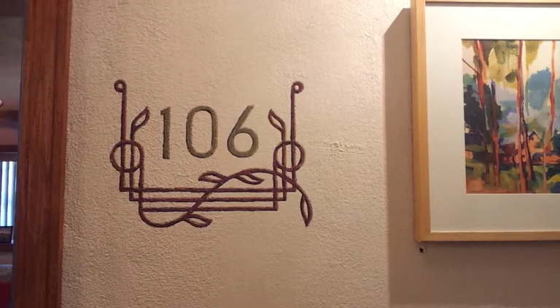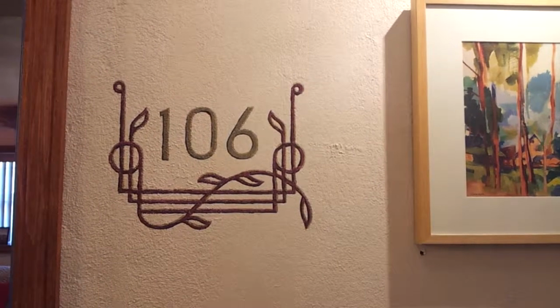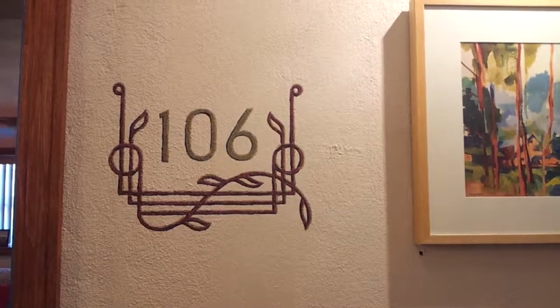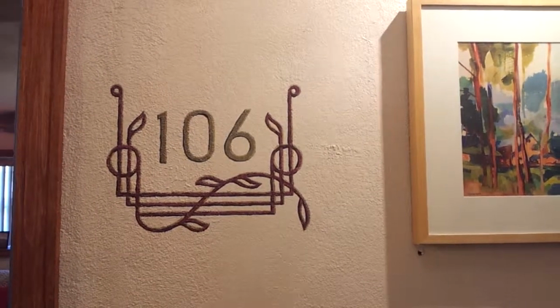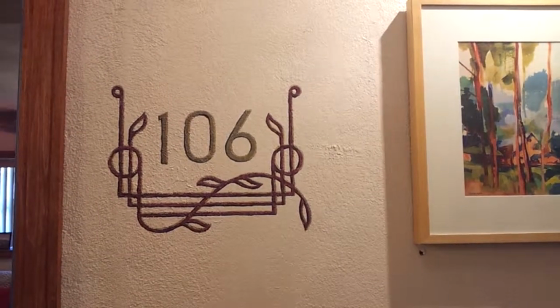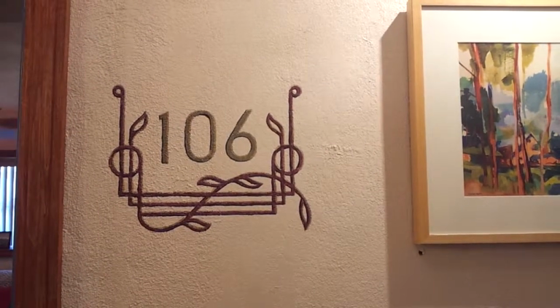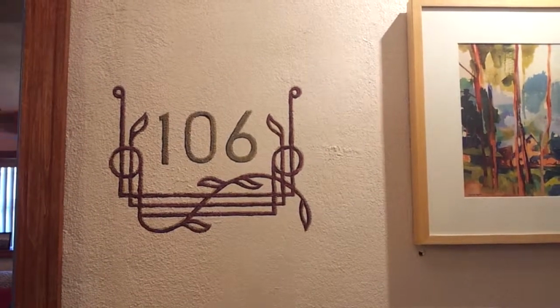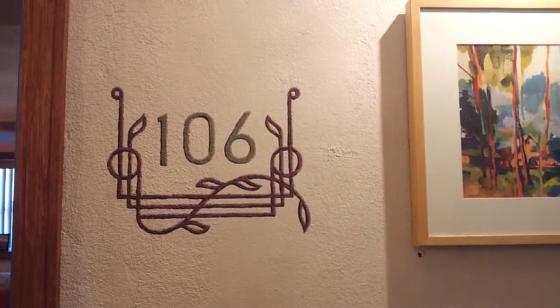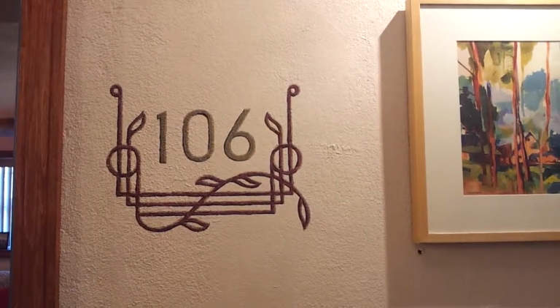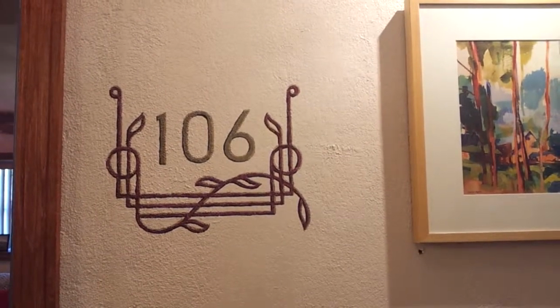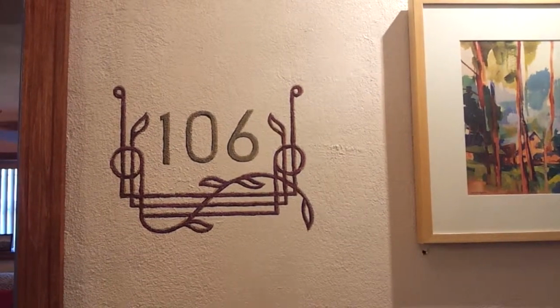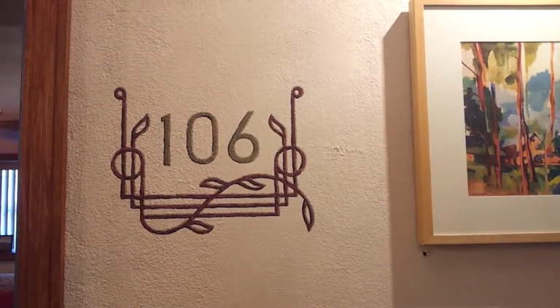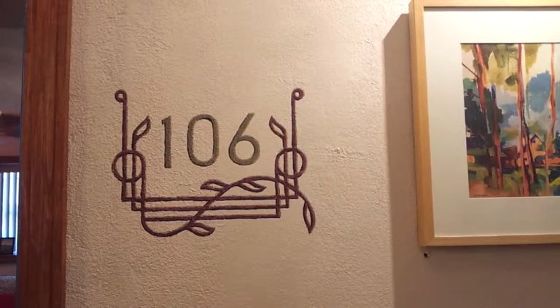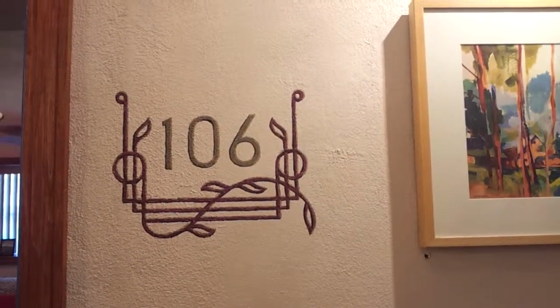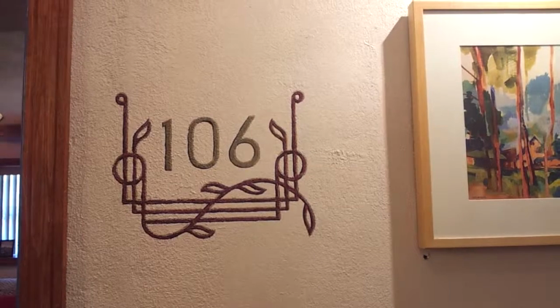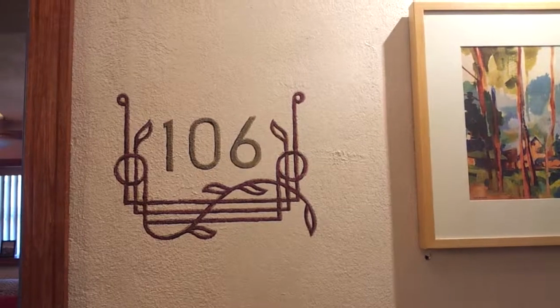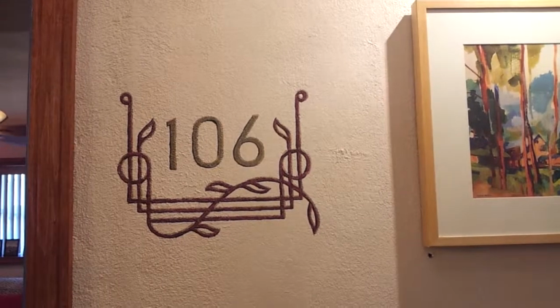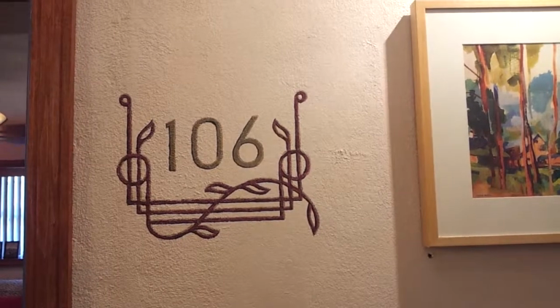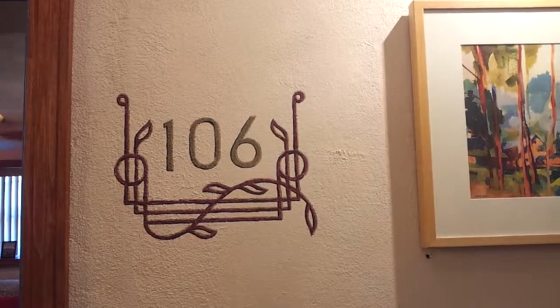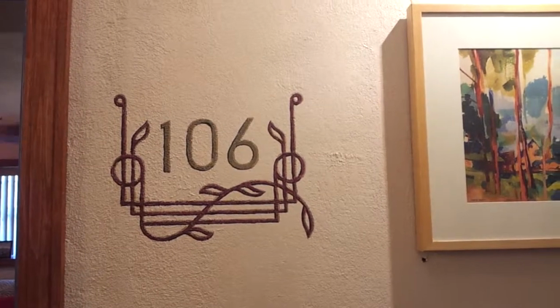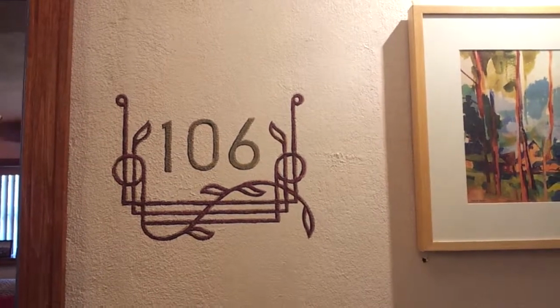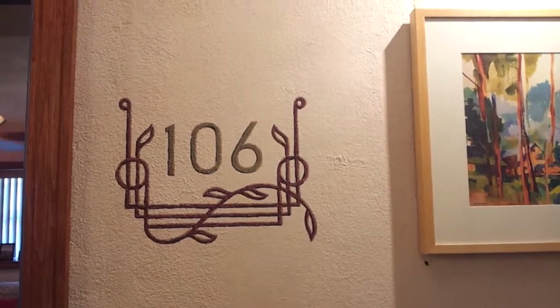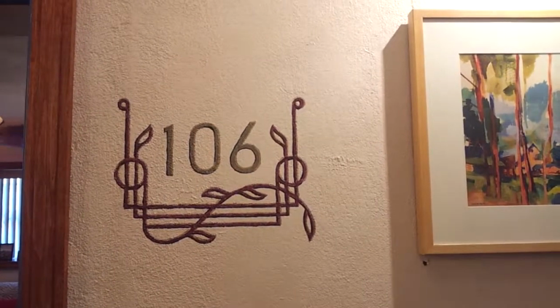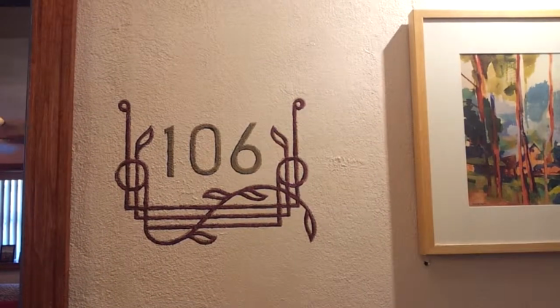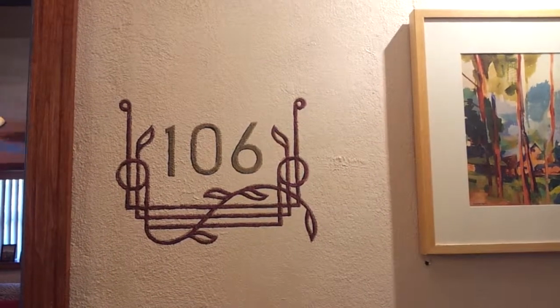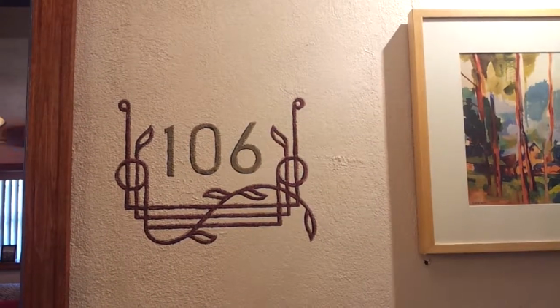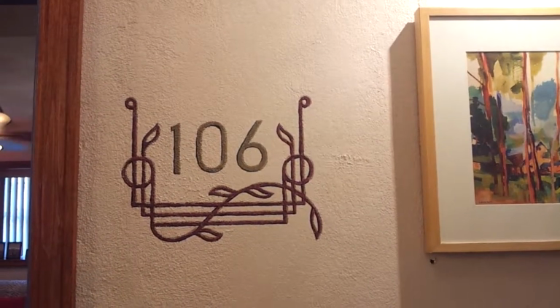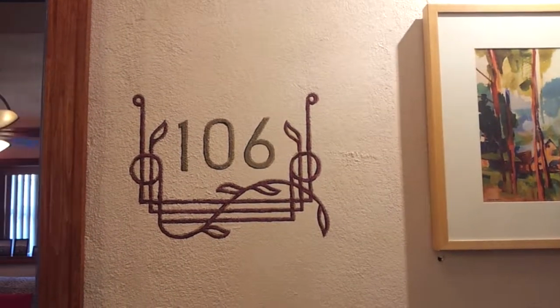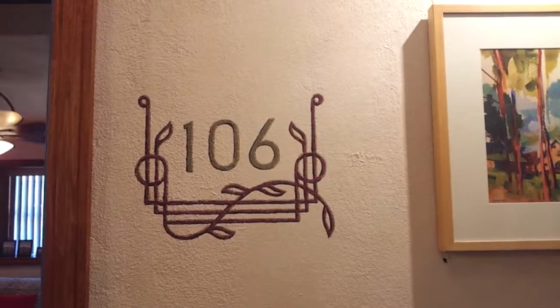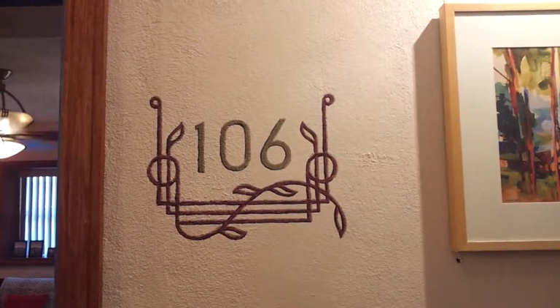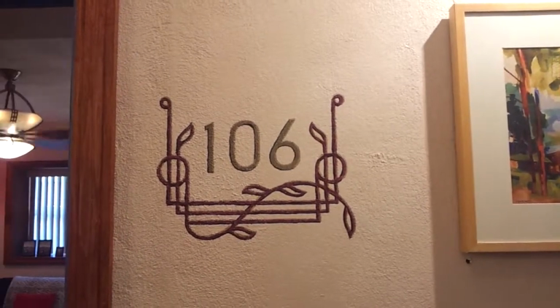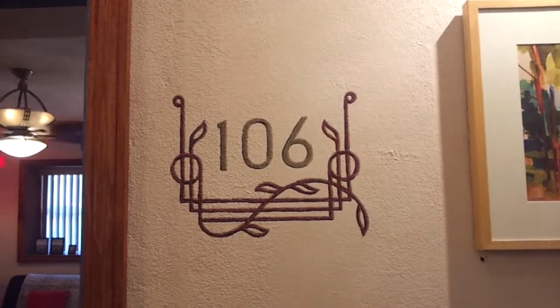This is the Gallery Apartments in the Central West End. This is our regular size studio — apartment 106.